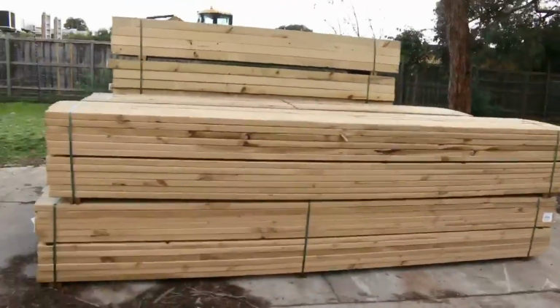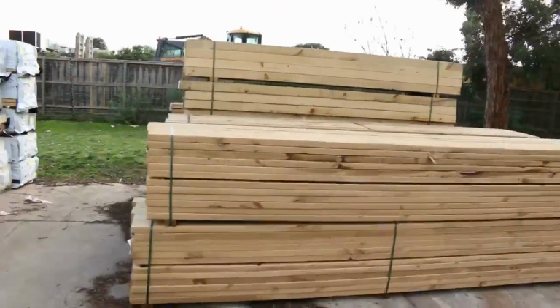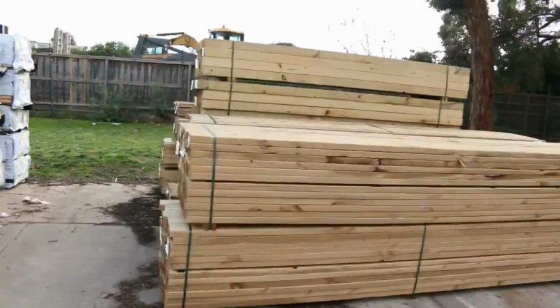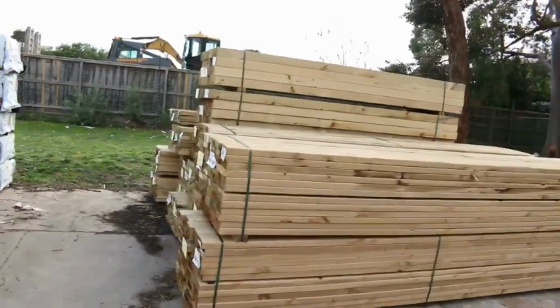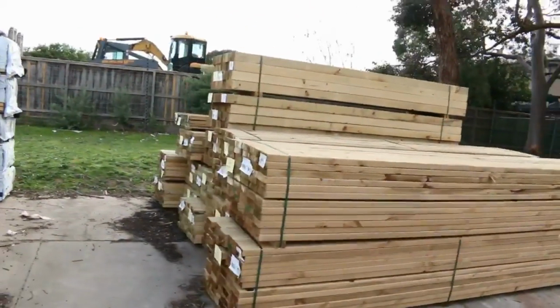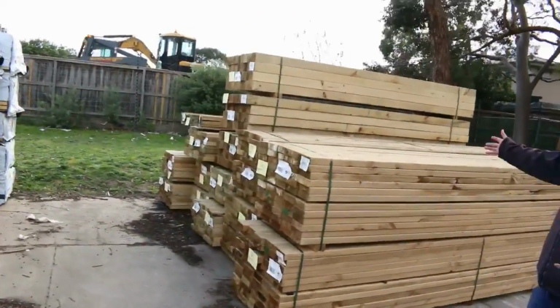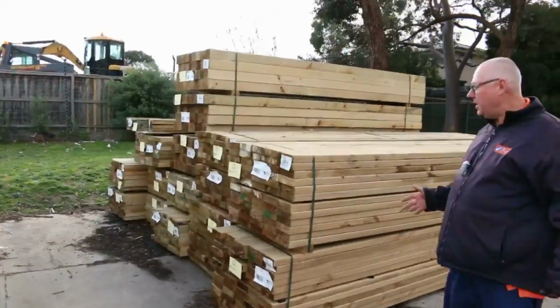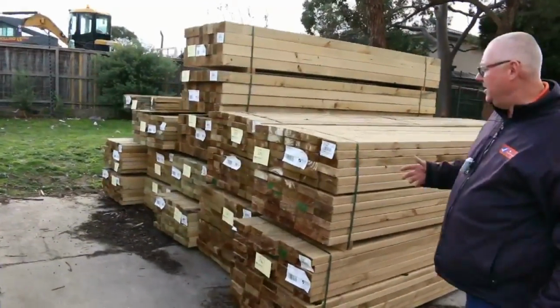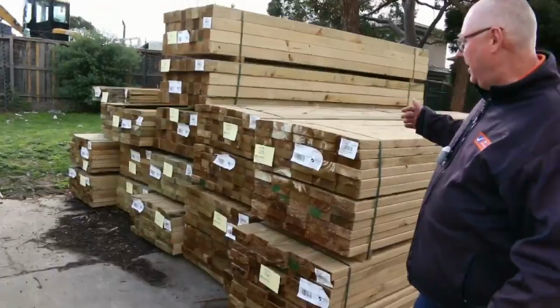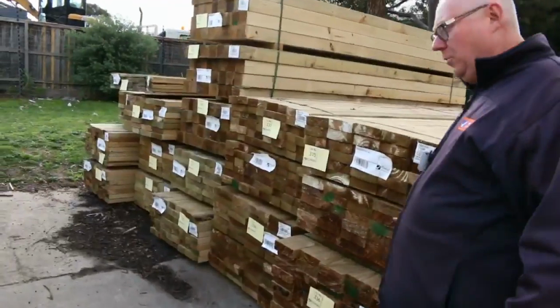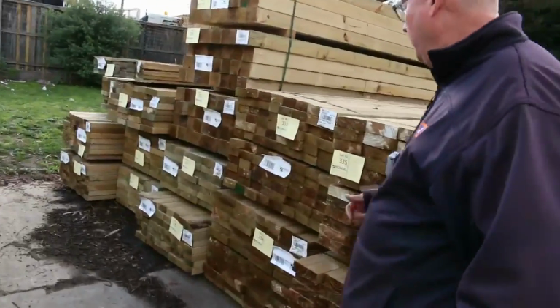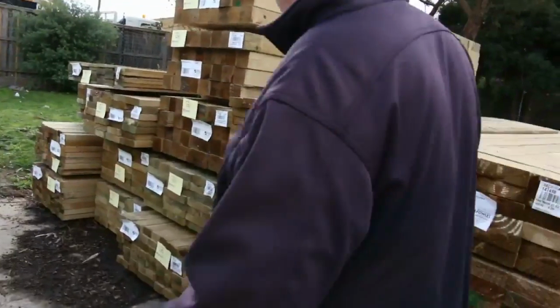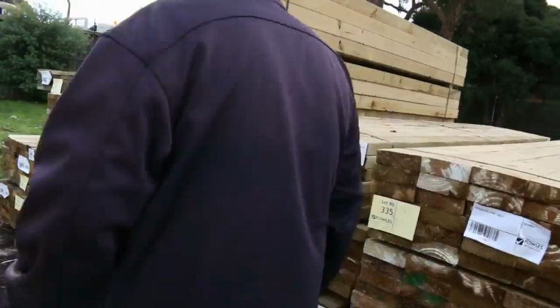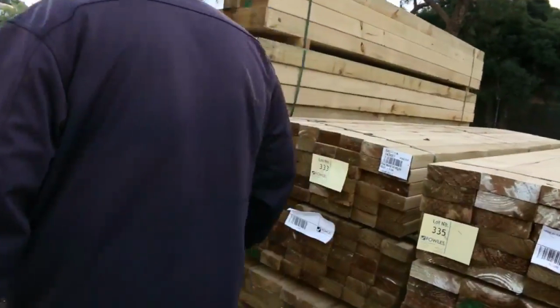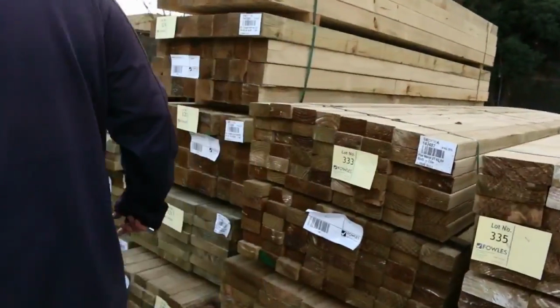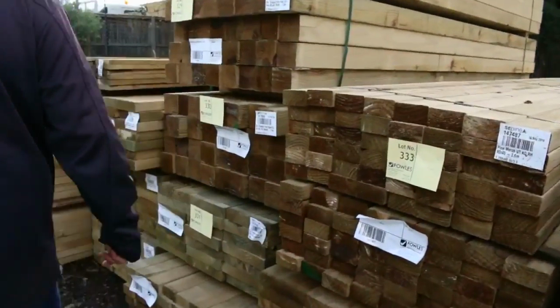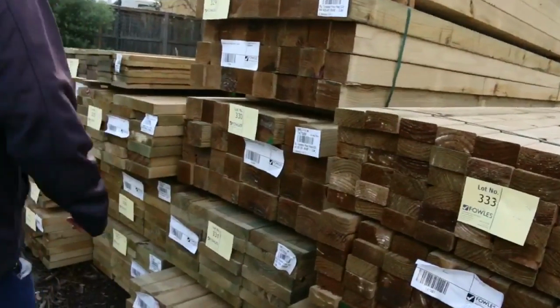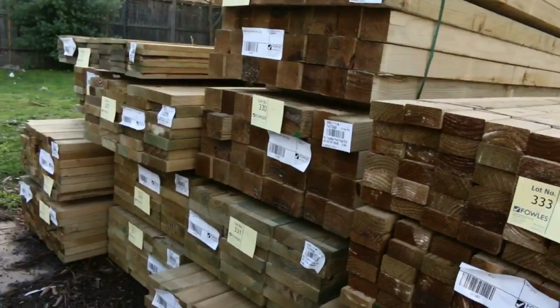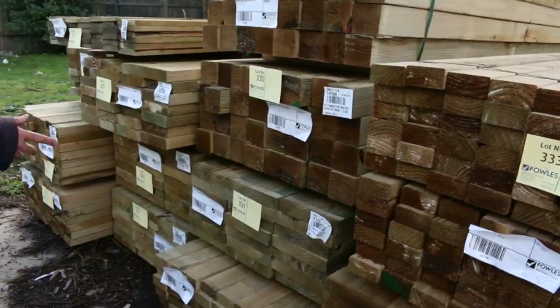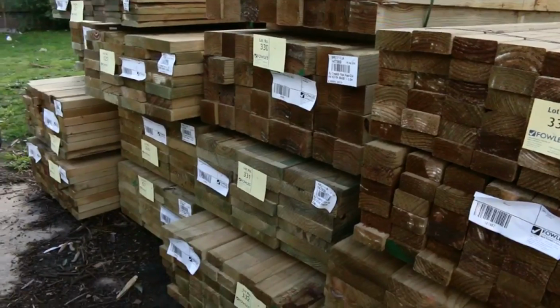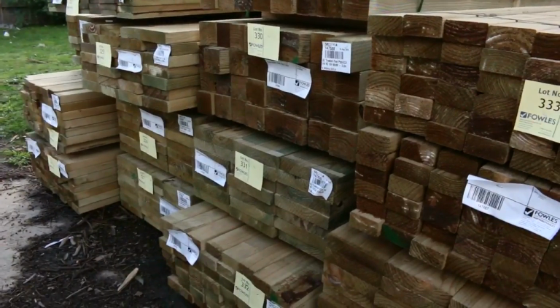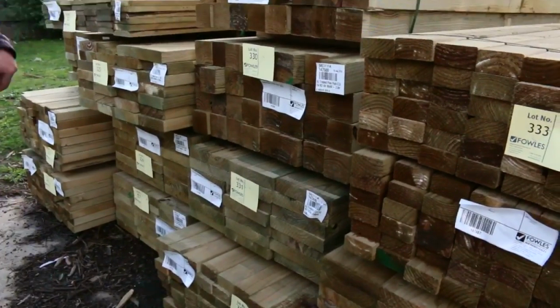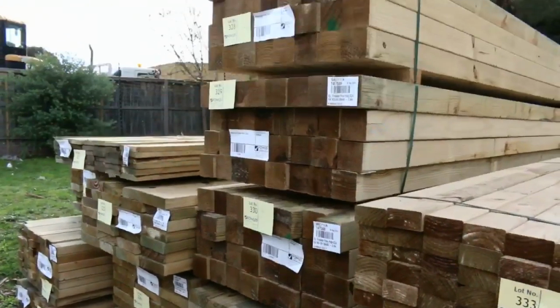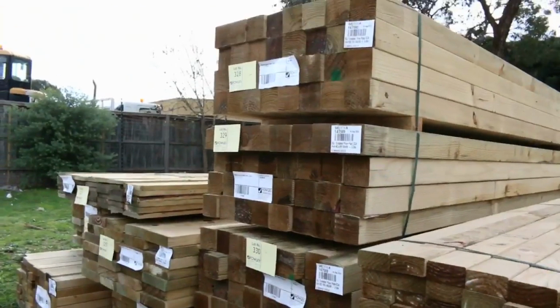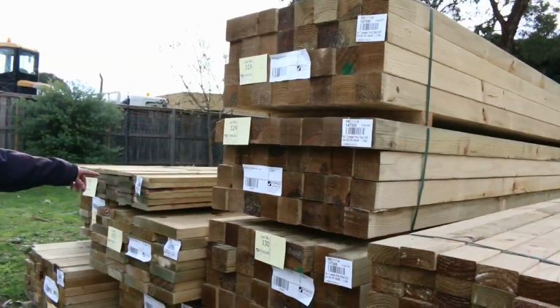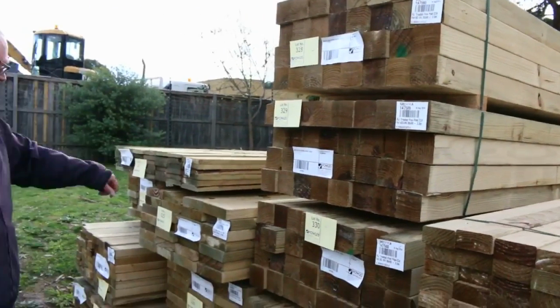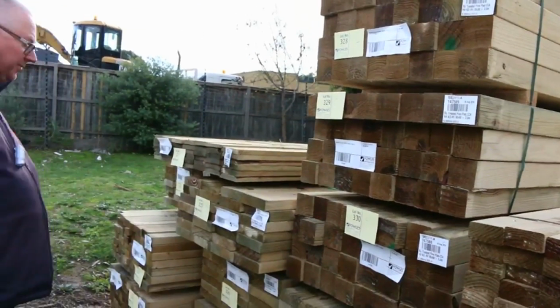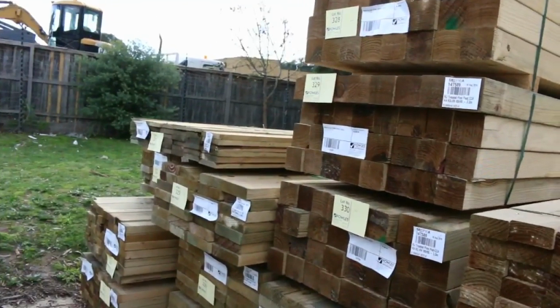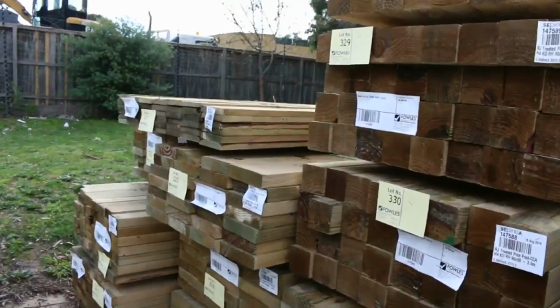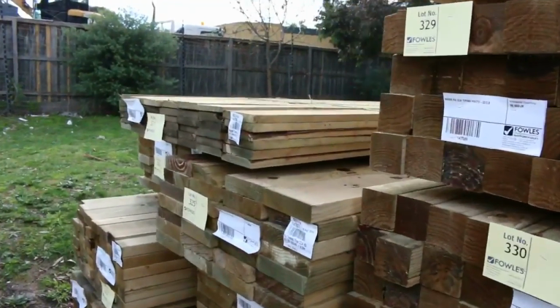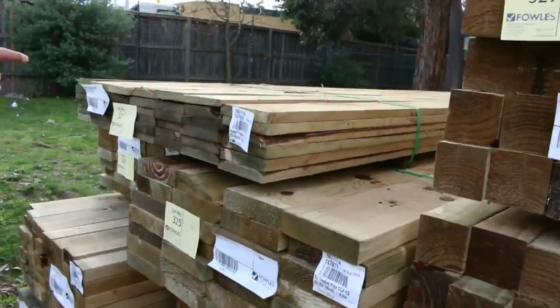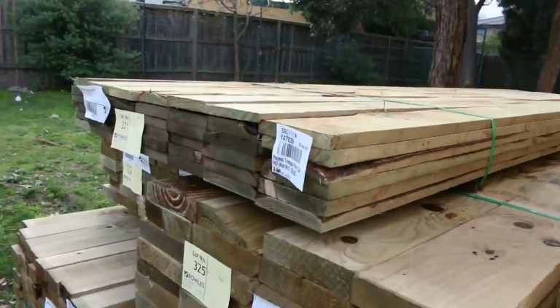A bit more treated pine that literally came in about an hour ago. There's 140 by 45, 190 by 45, 240 by 45, some 90 by 90 posts, and even some plinth boards in your 150 by 25. That's Lot 321.